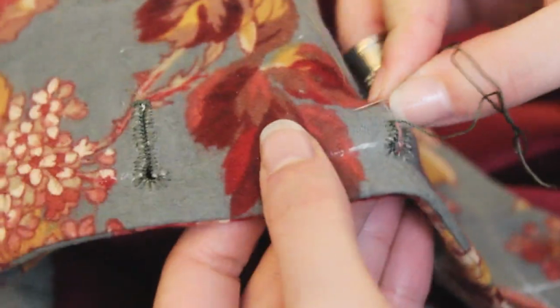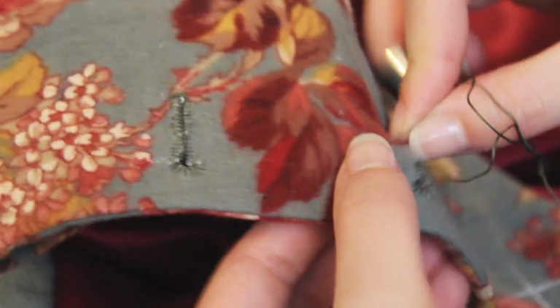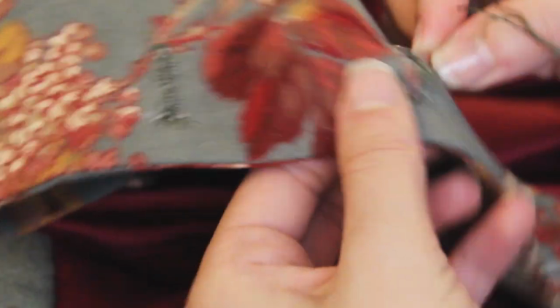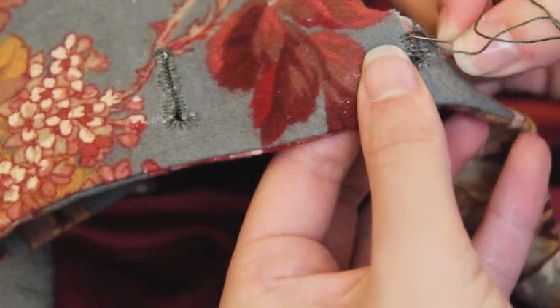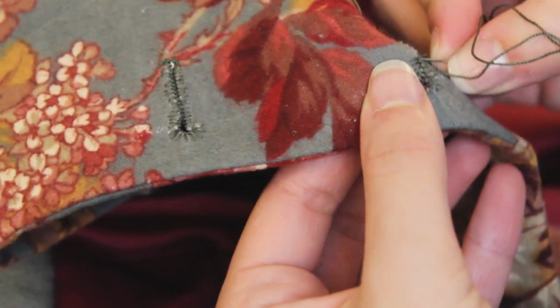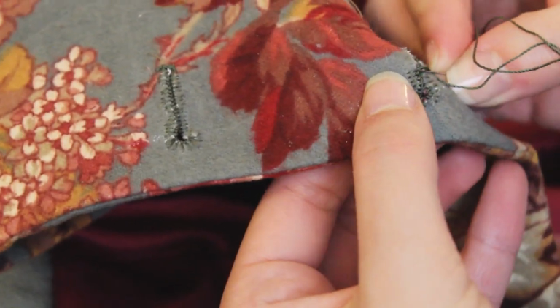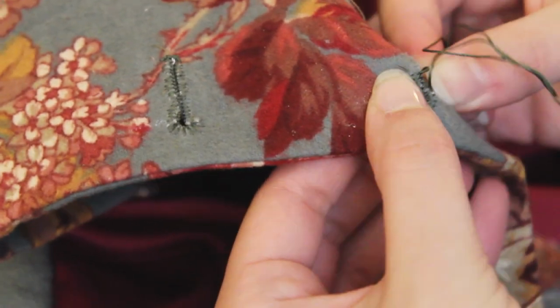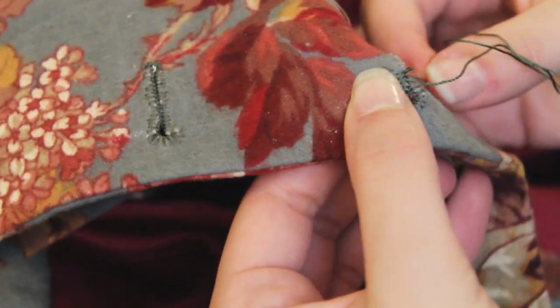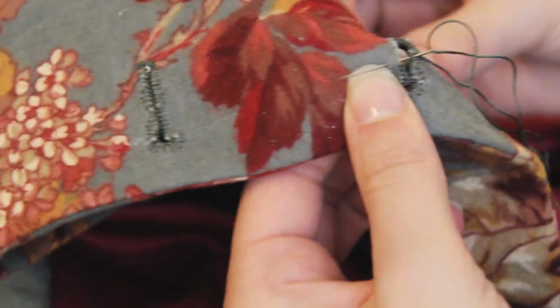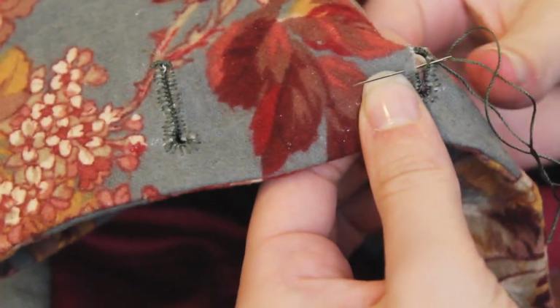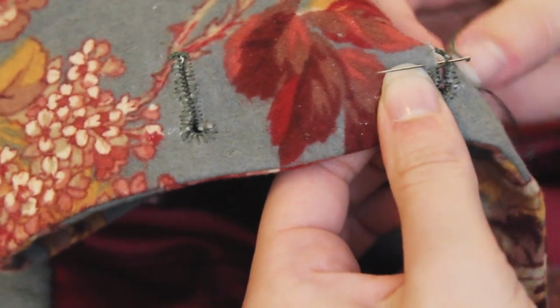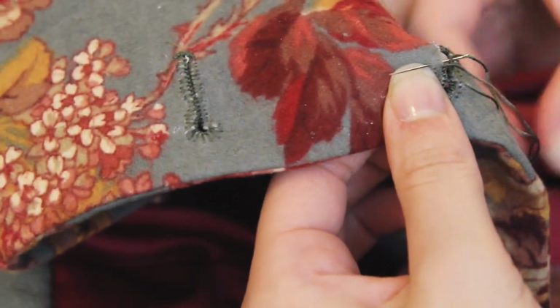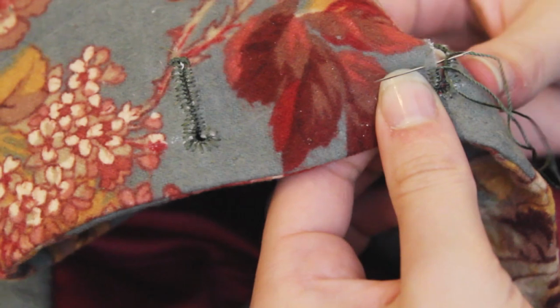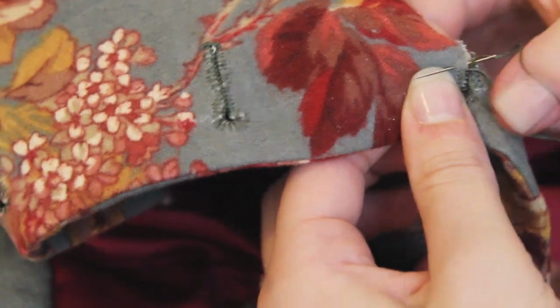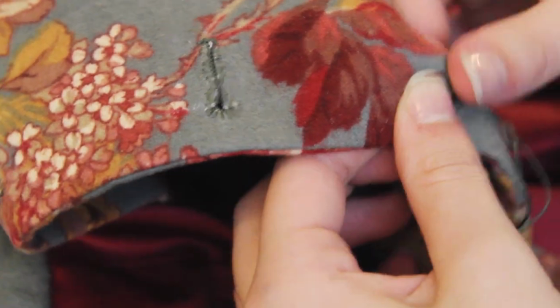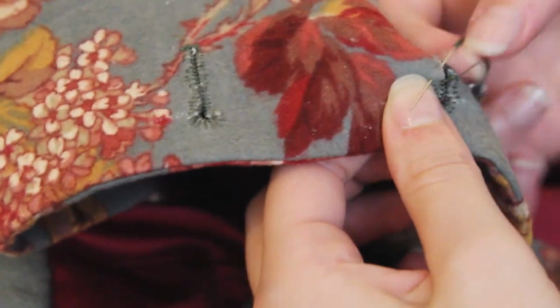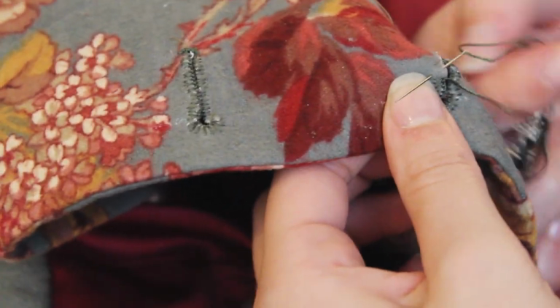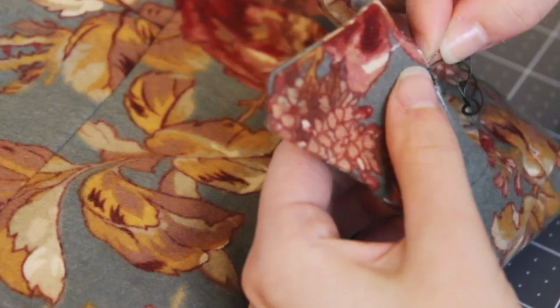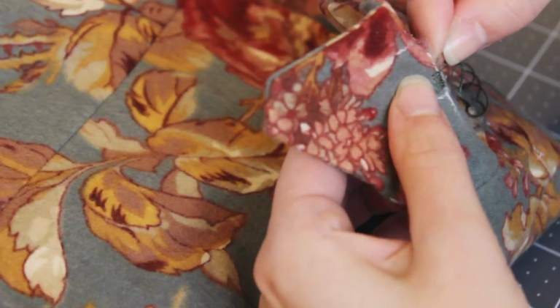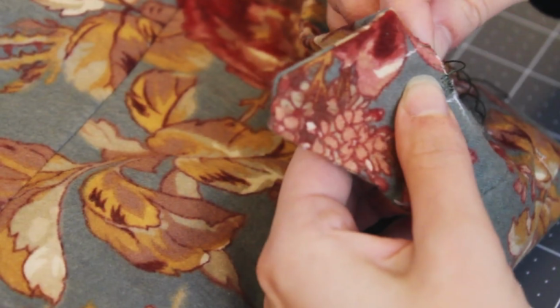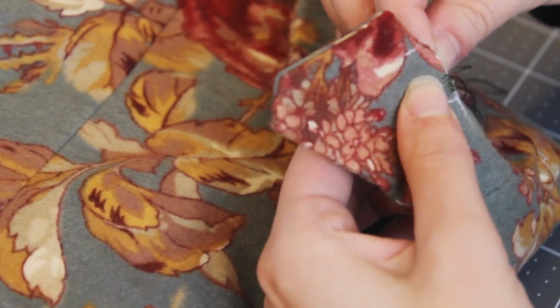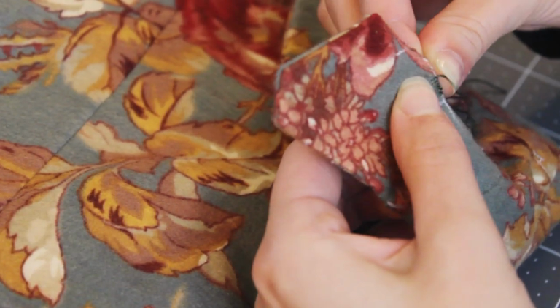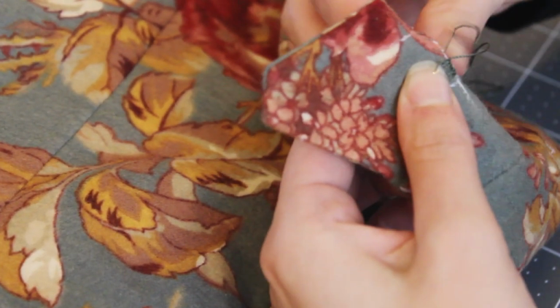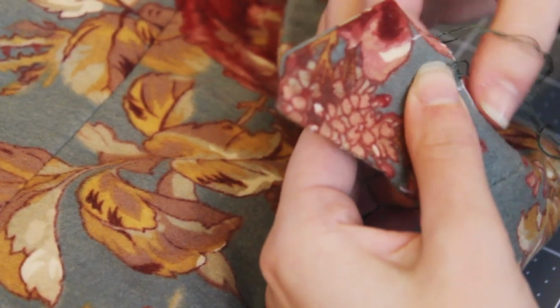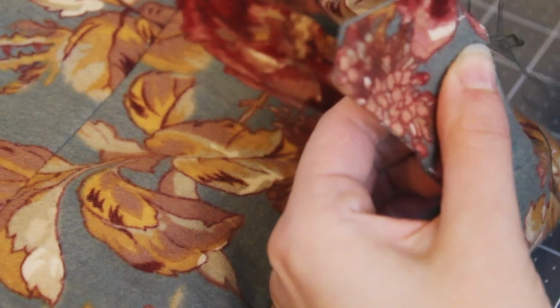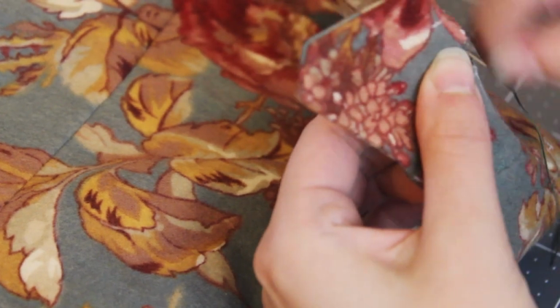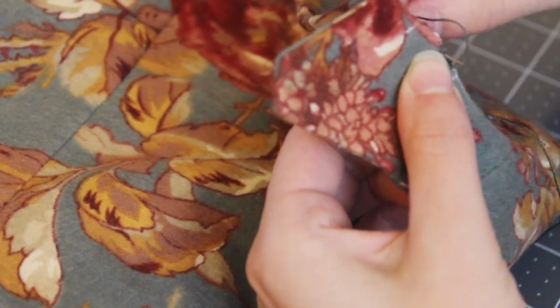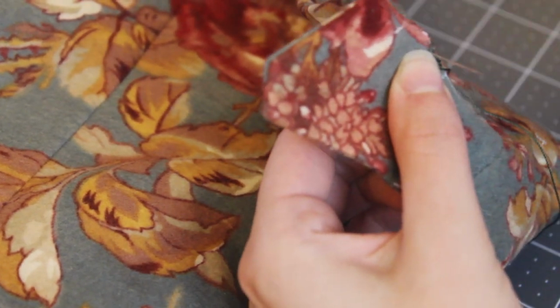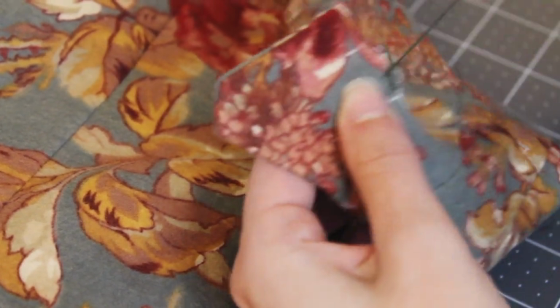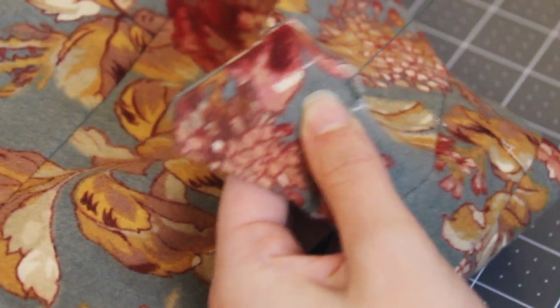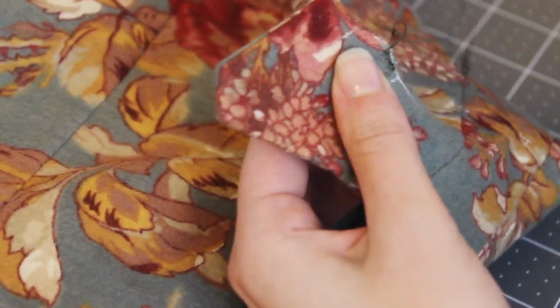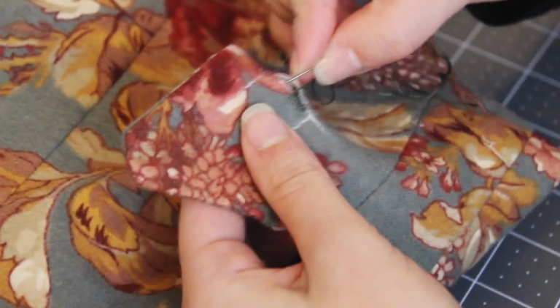I'm doing the buttonholes by hand in green silk twist. It's not a perfect match to my fabric, but it's the best I had on hand. I chose a keyhole shape to accommodate the larger shank of the covered buttons.